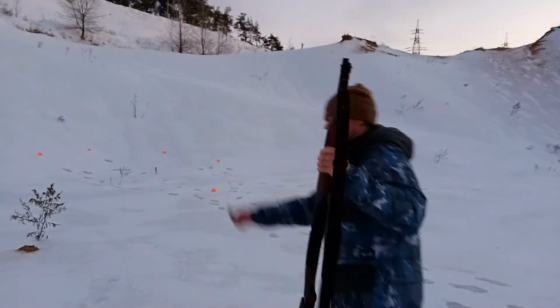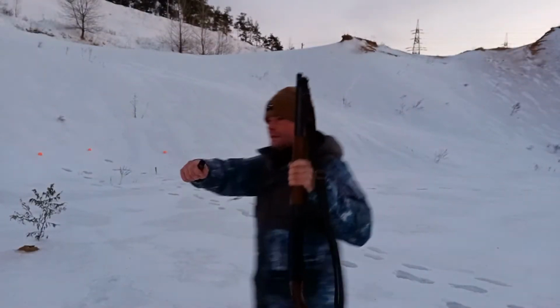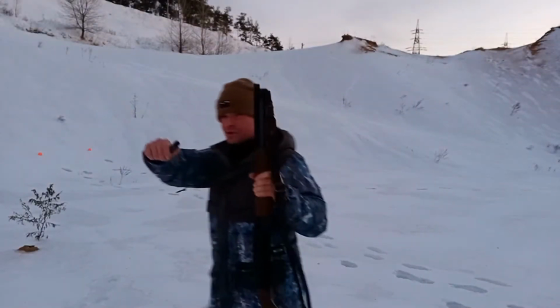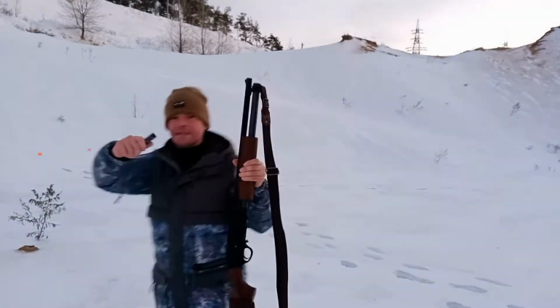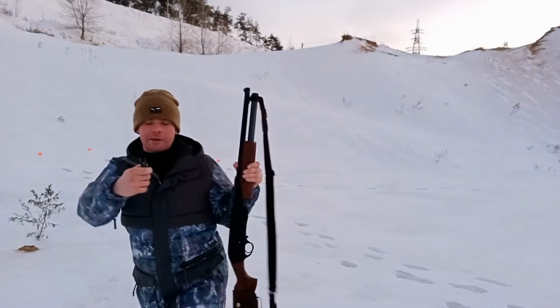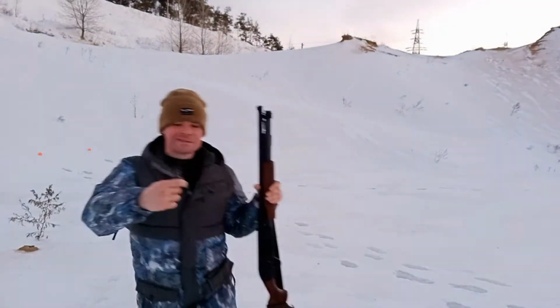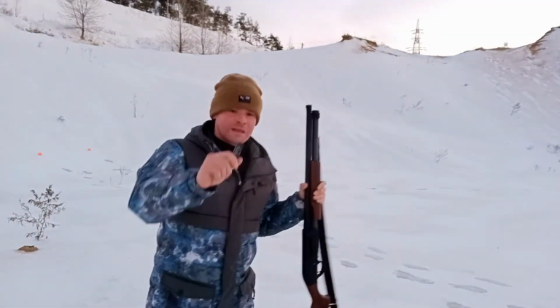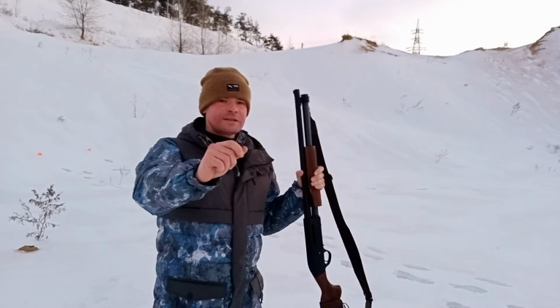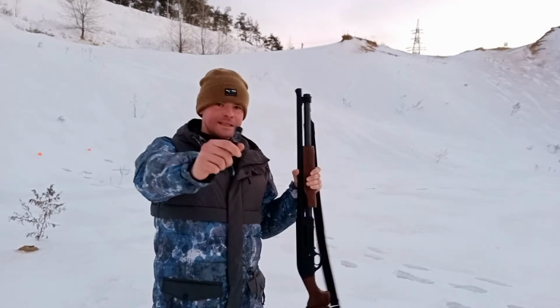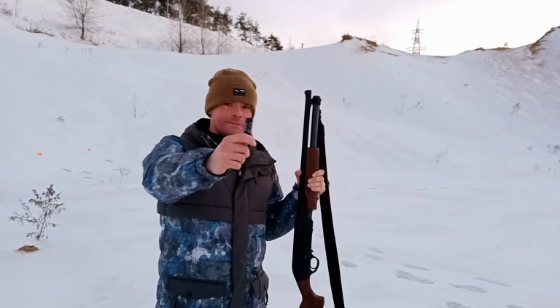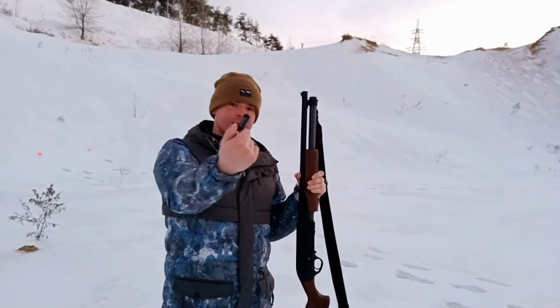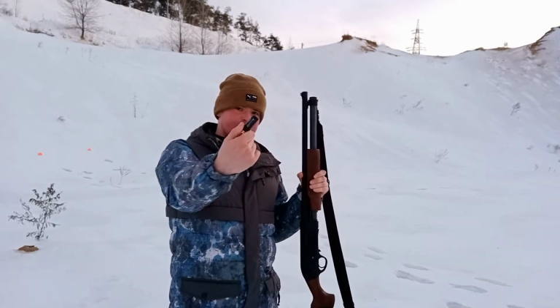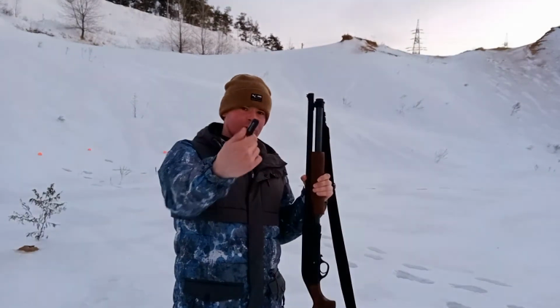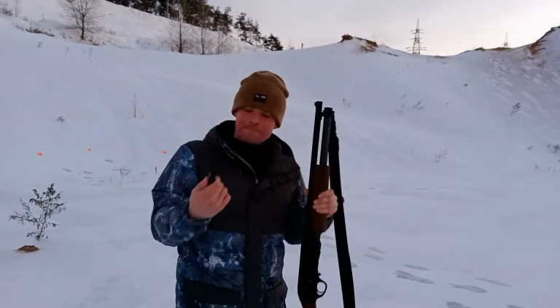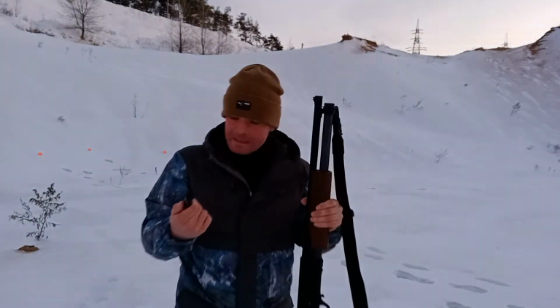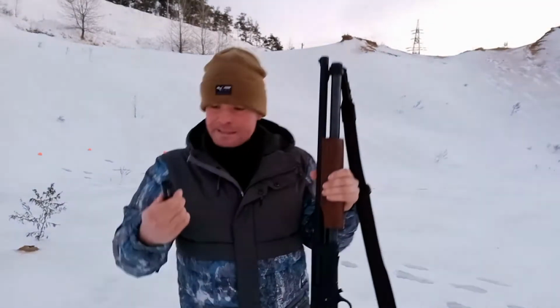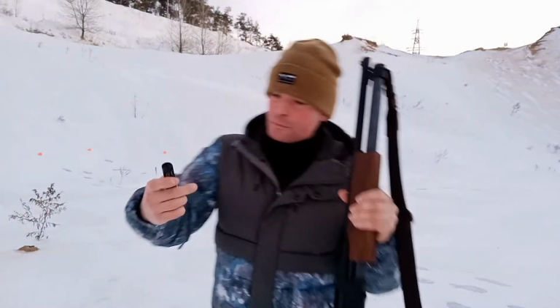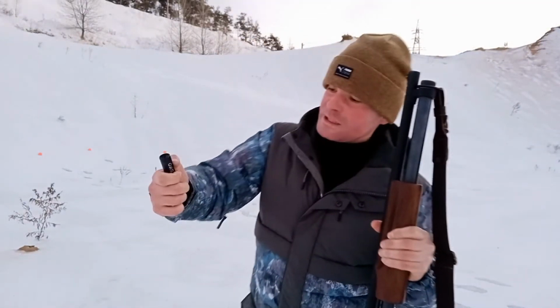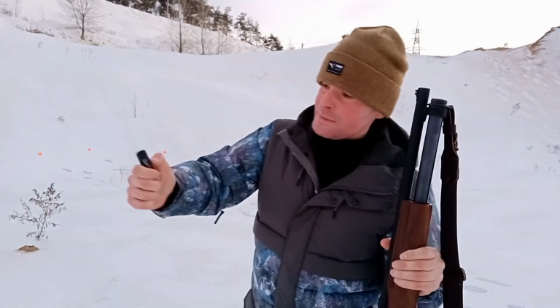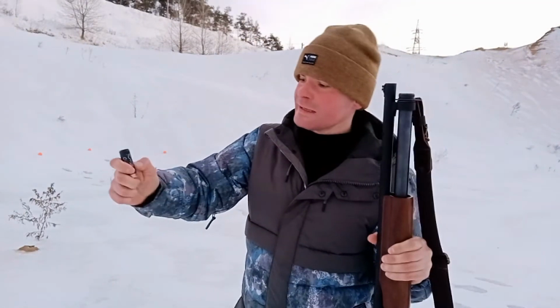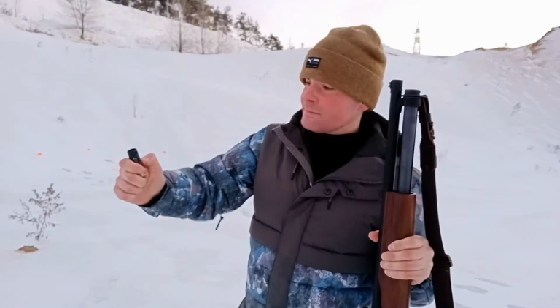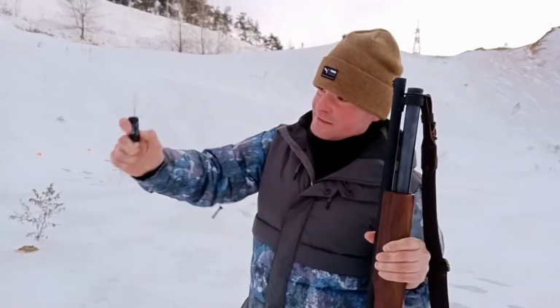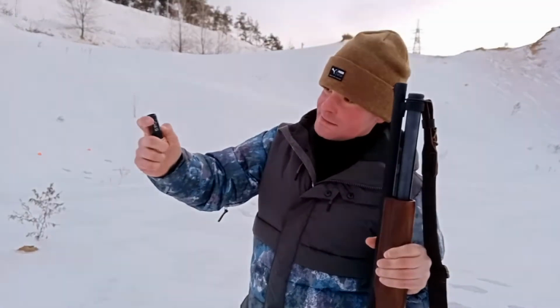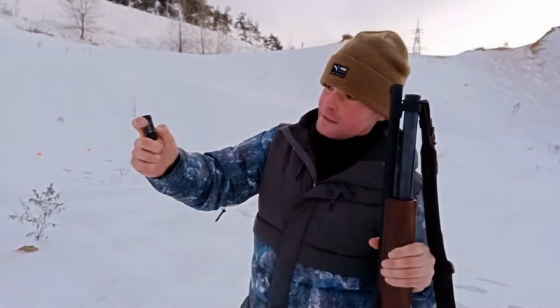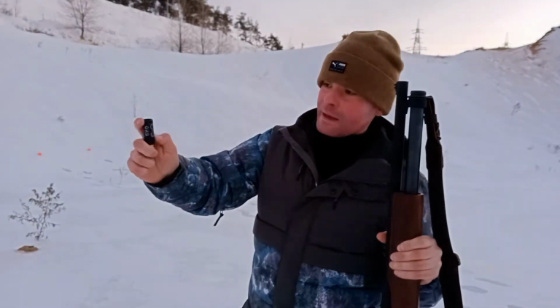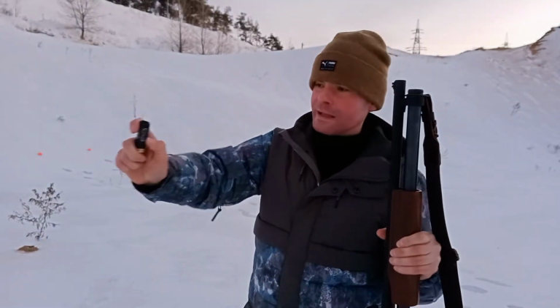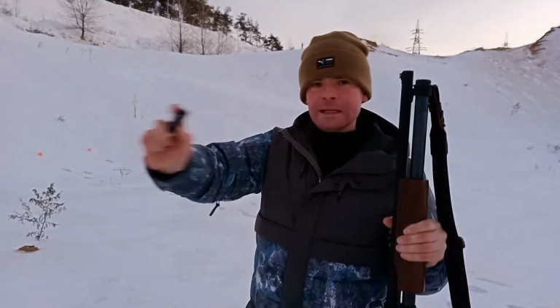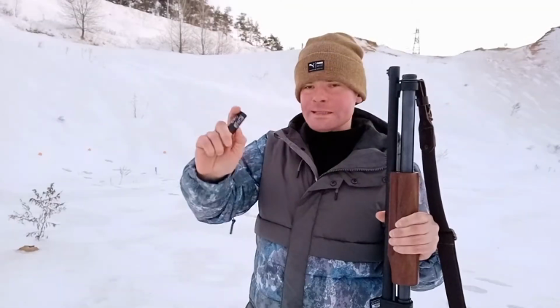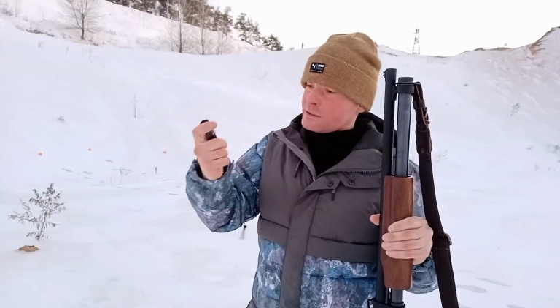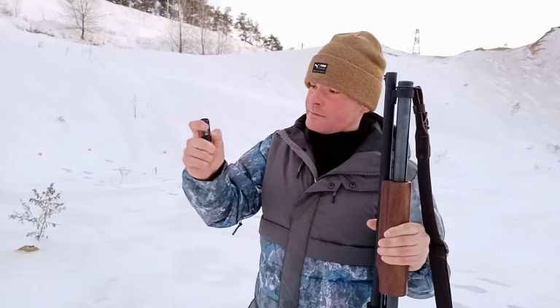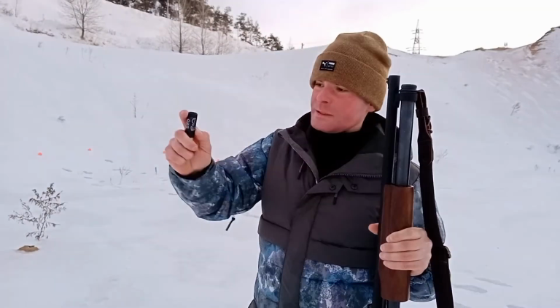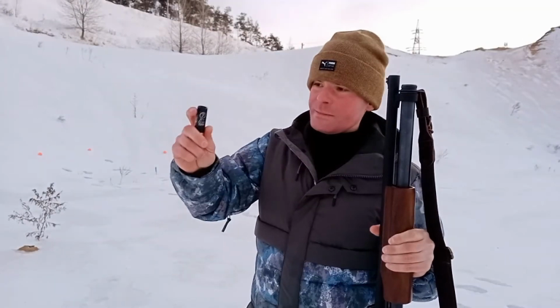Today we are shooting 12-caliber glass patron. This is number 7, the weight is 32 grams, the diameter of the drop is 2.5 mm.